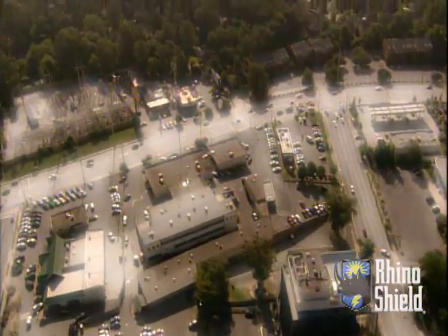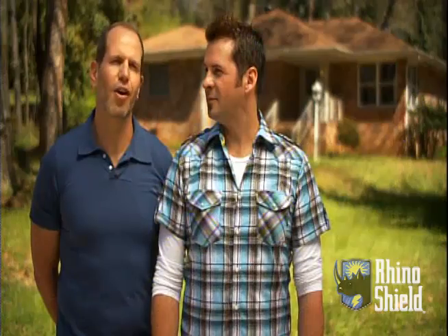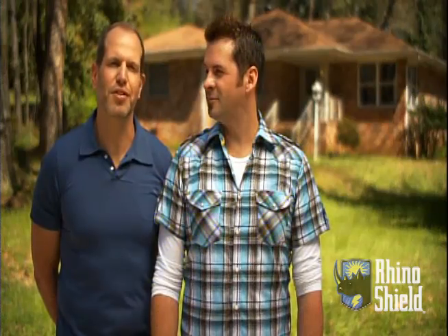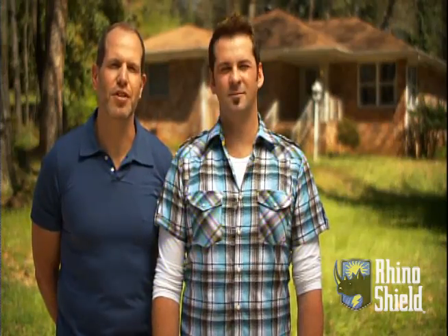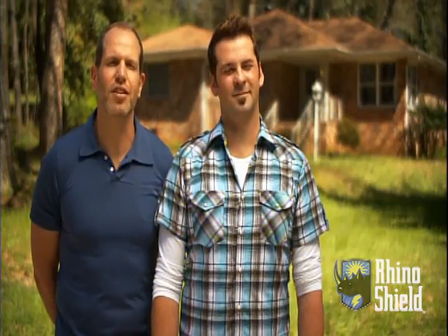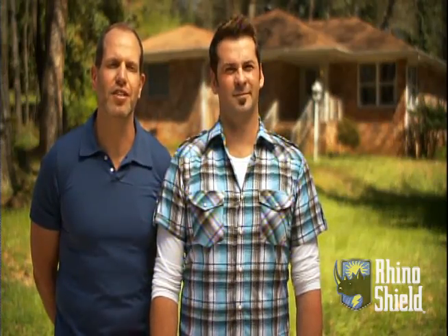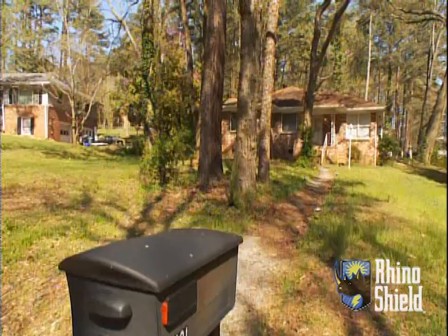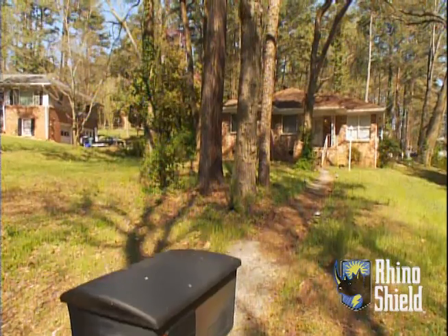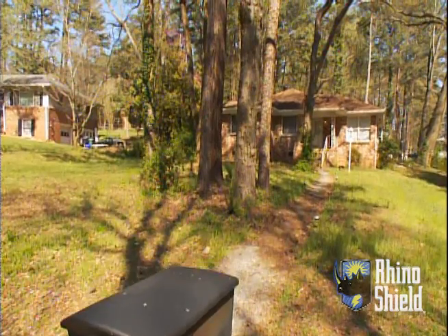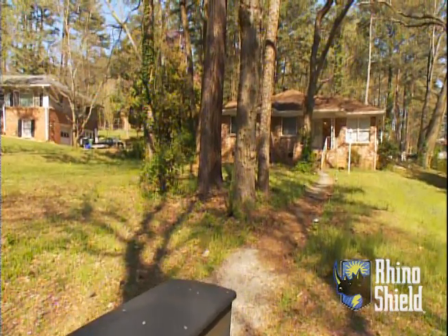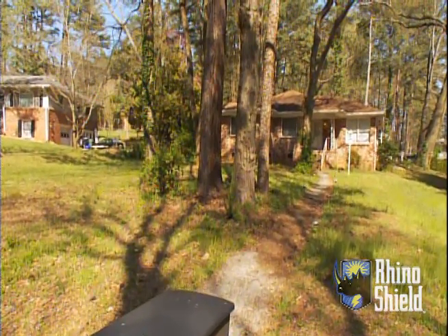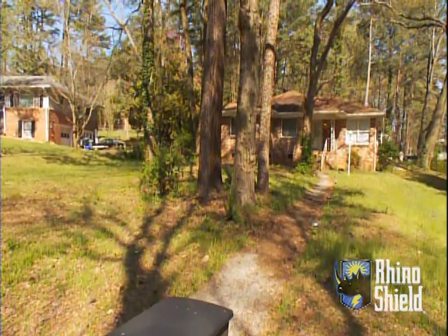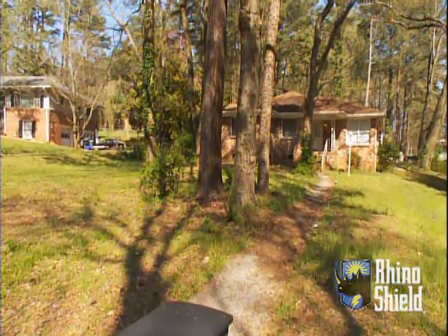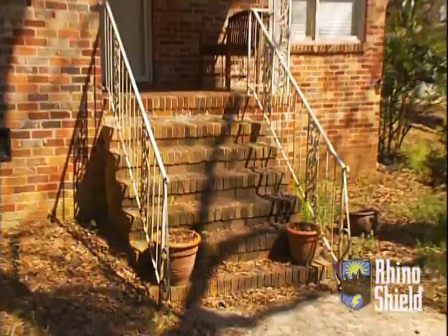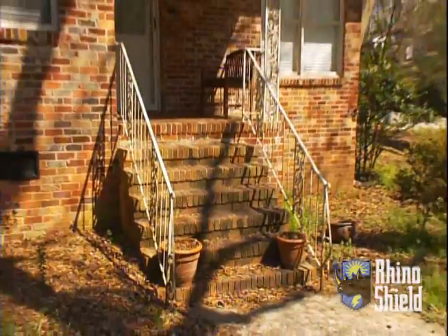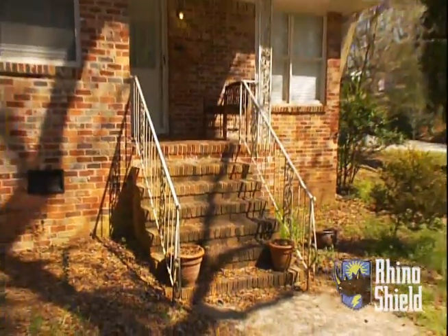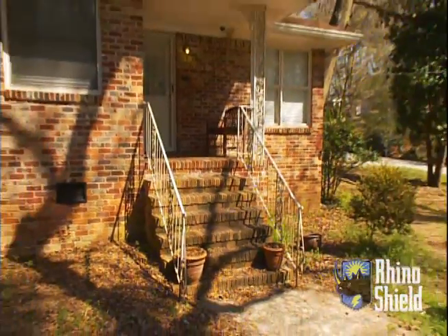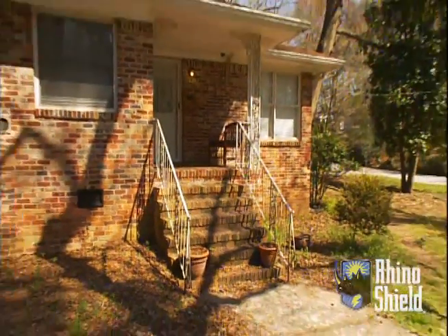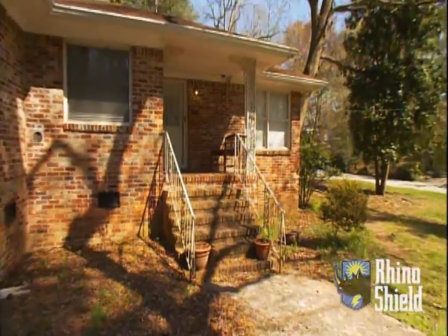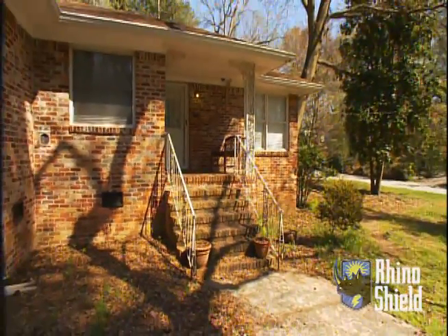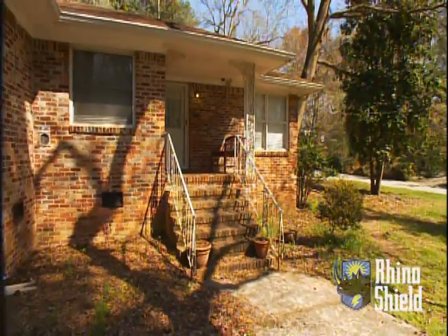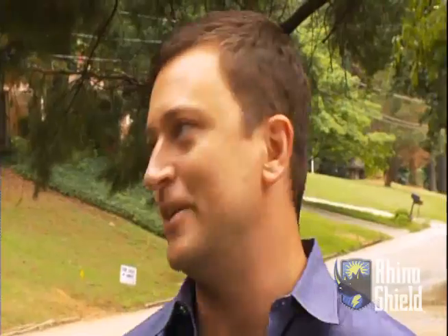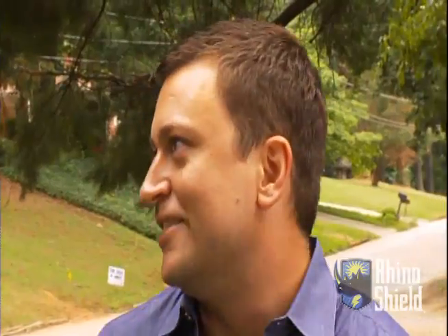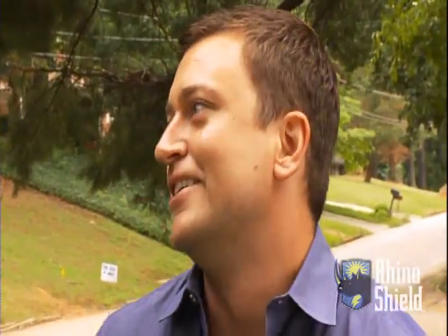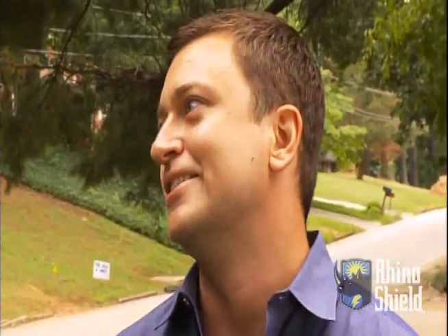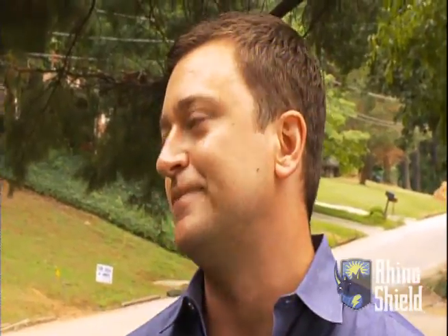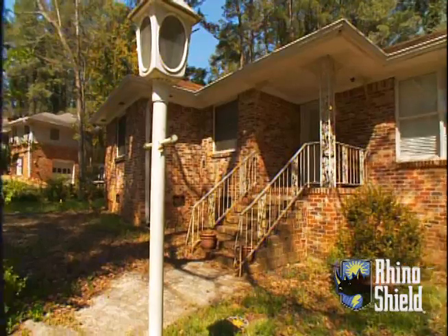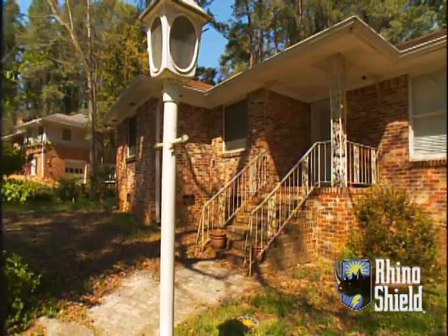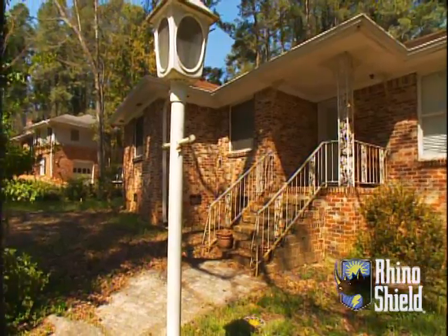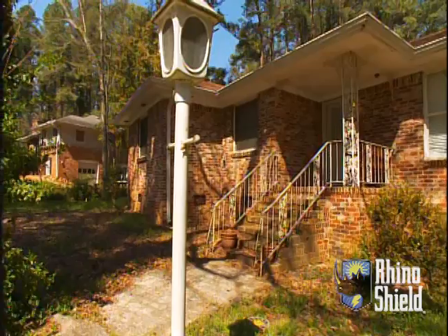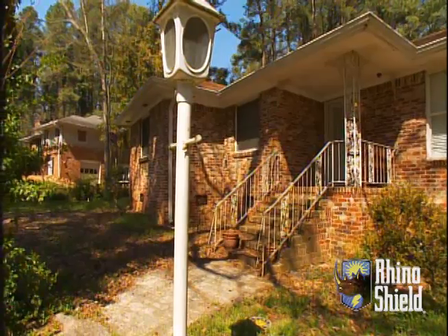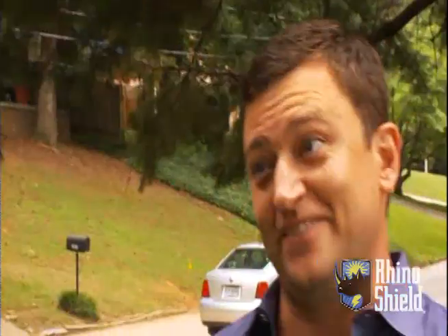Our homeowners association does what's called the Yard of the Month. We, for some reason, have never been nominated. It's kind of shabby looking. Shabby without the chic, right? Definitely.